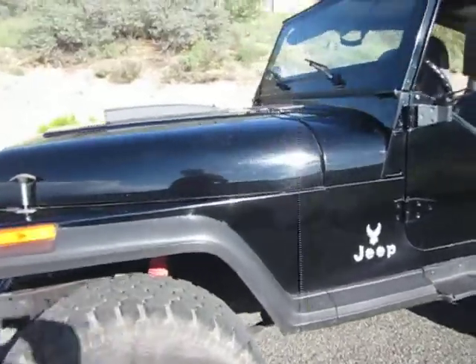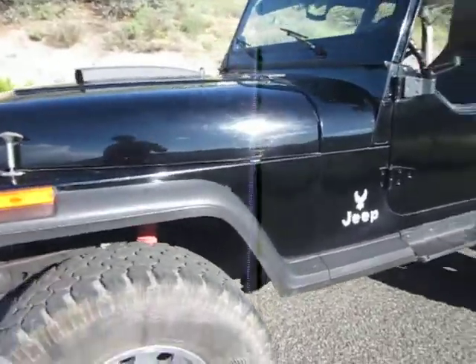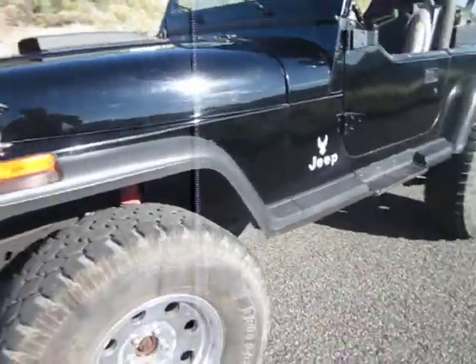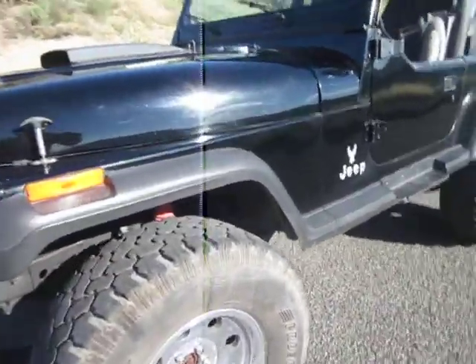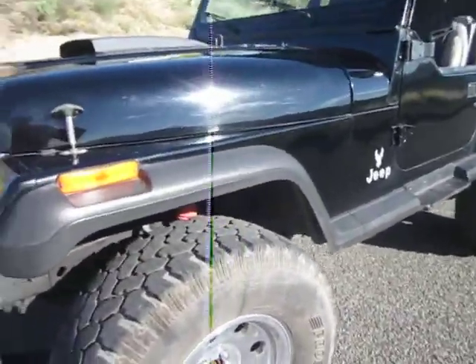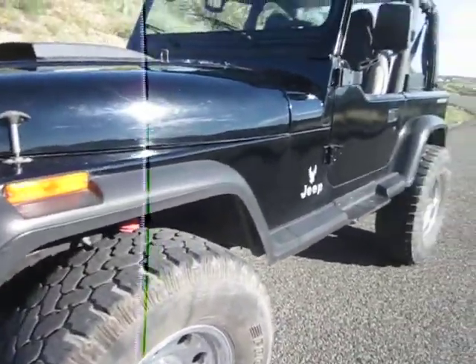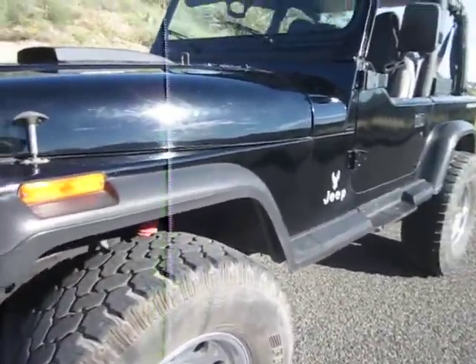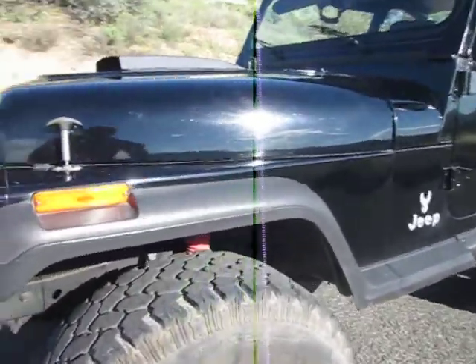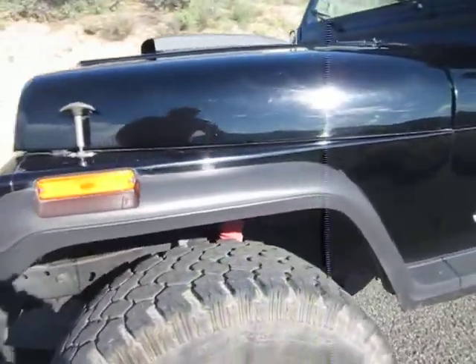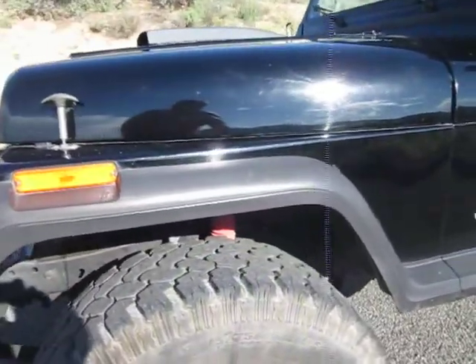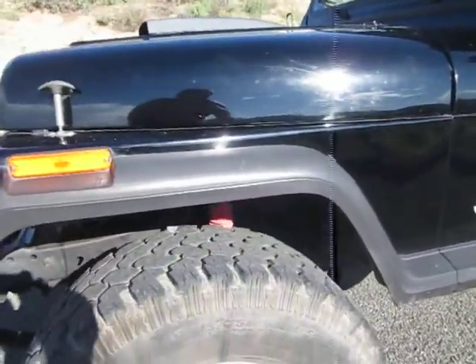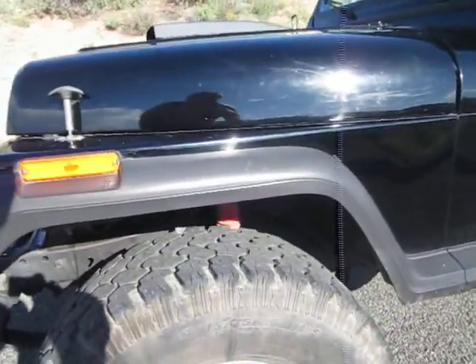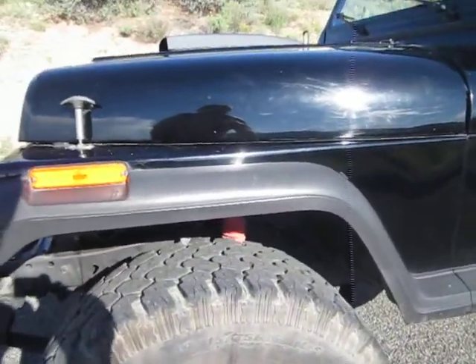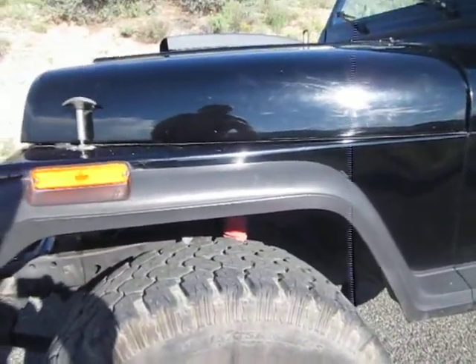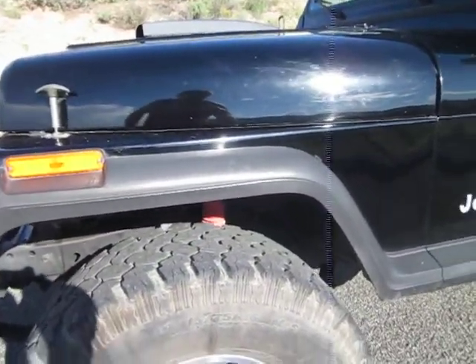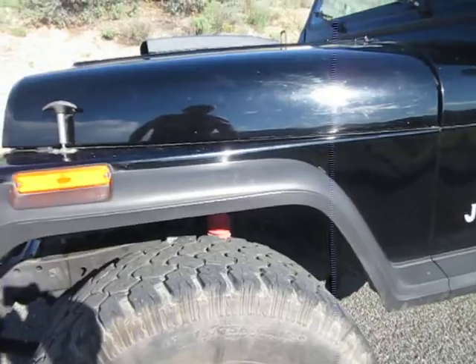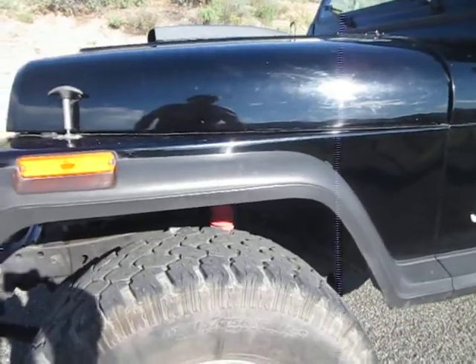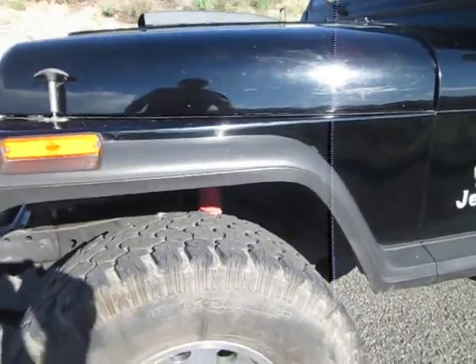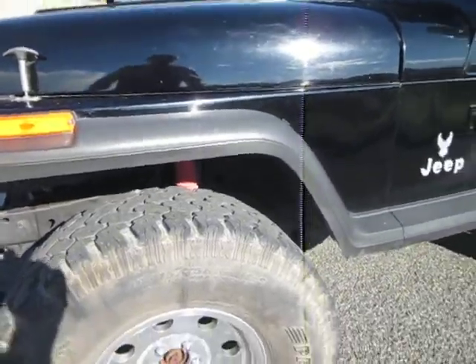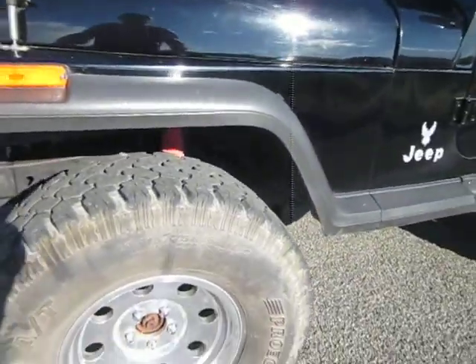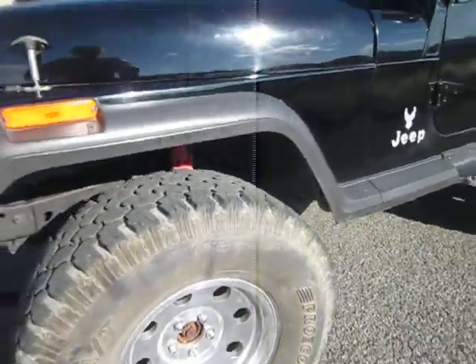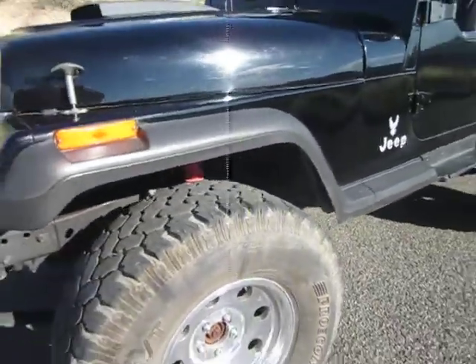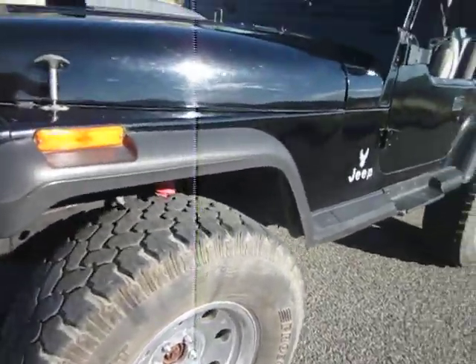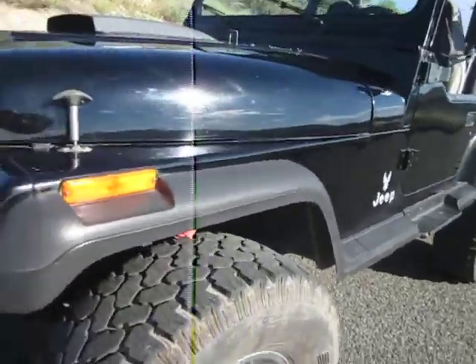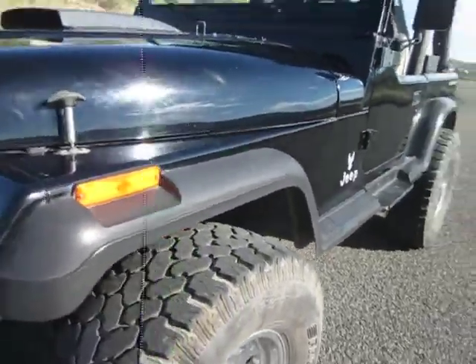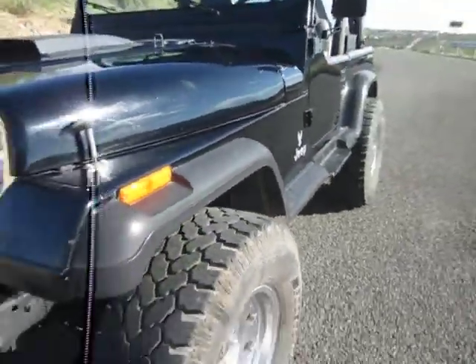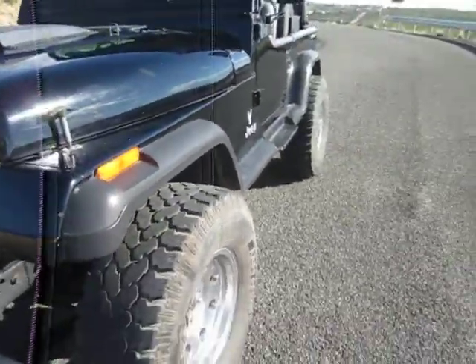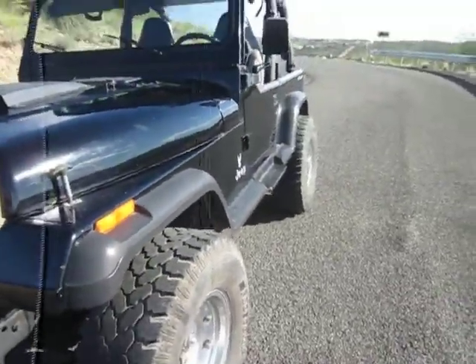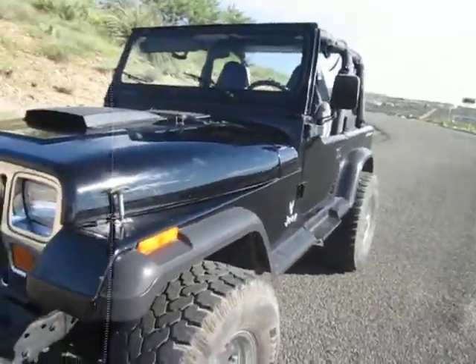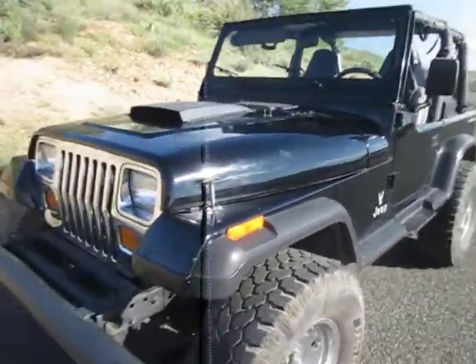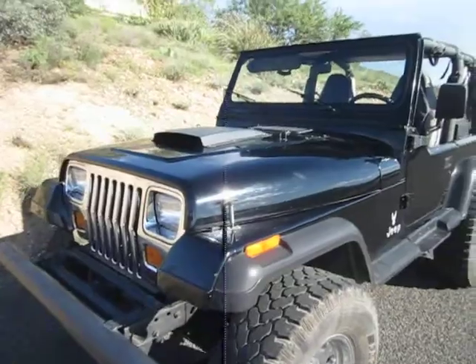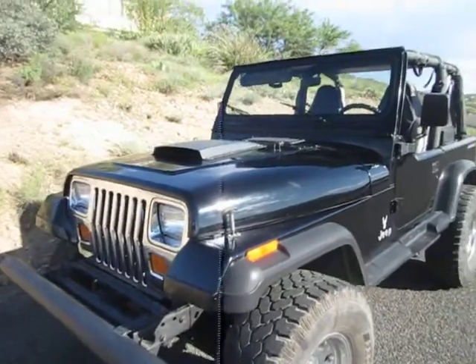Actually 35-inch — I don't know how to read it. It's LT315/75R16. Same kind of aluminum rim, just a little different. I wanted the other rims for my other Jeep.